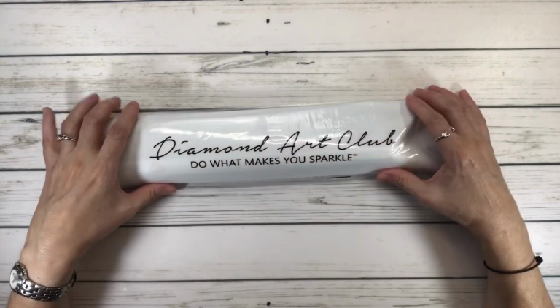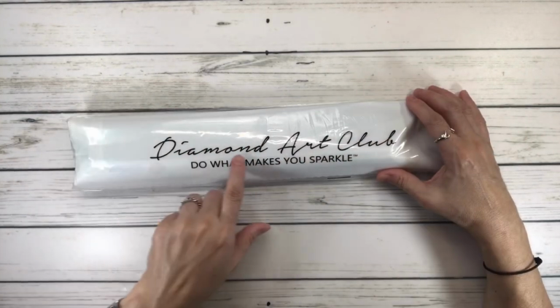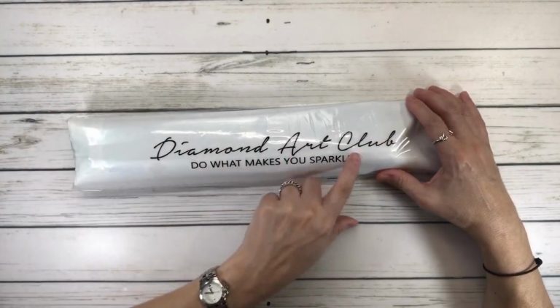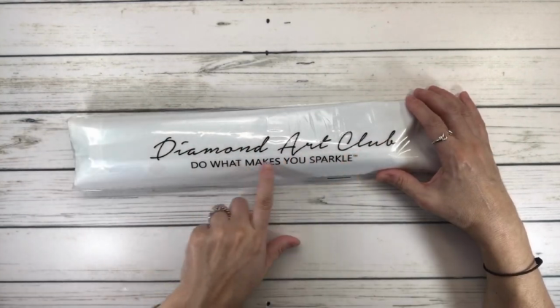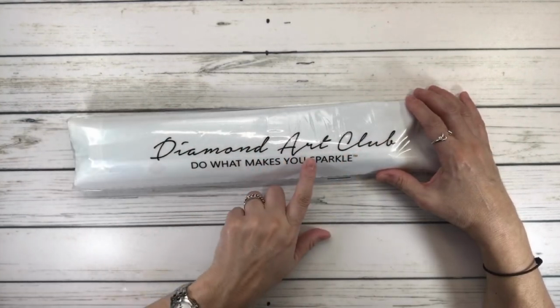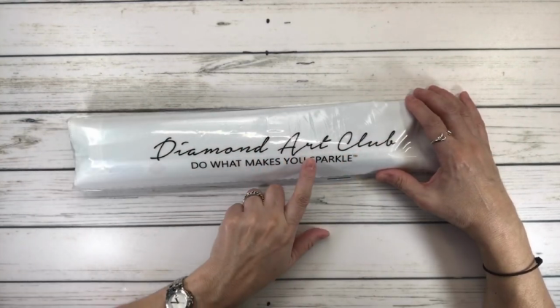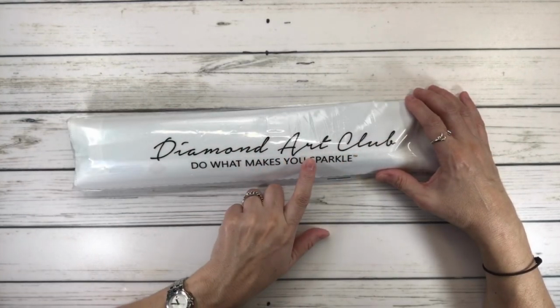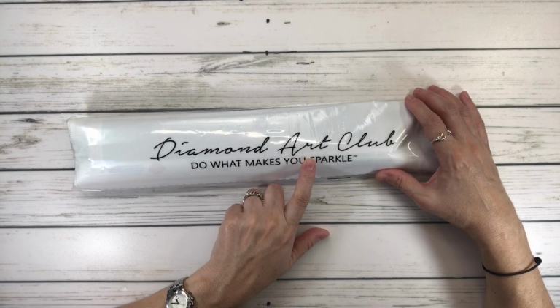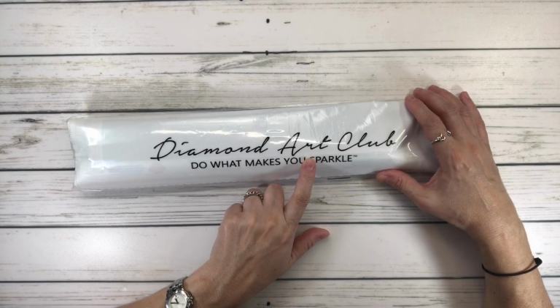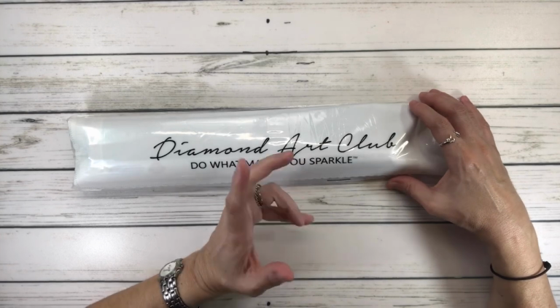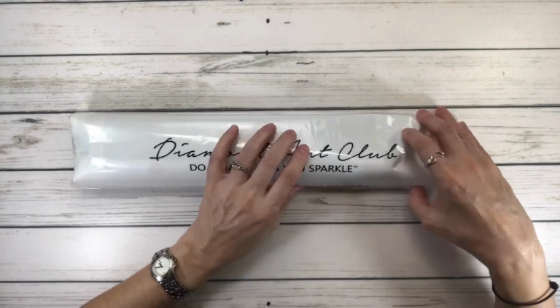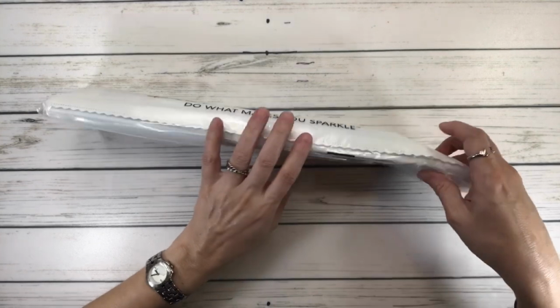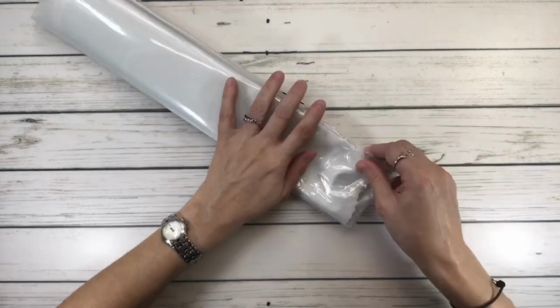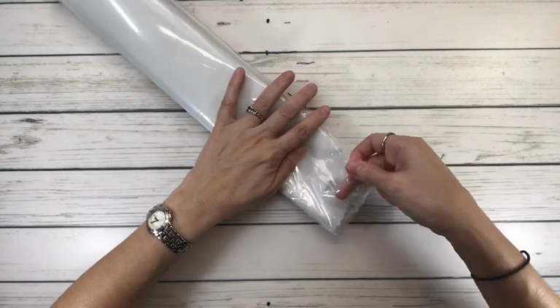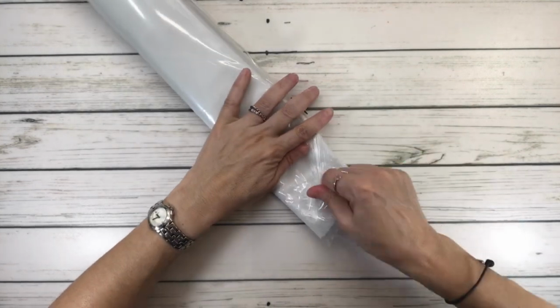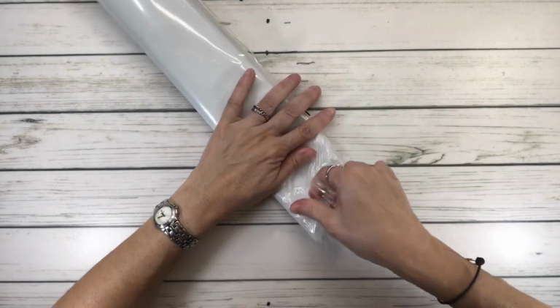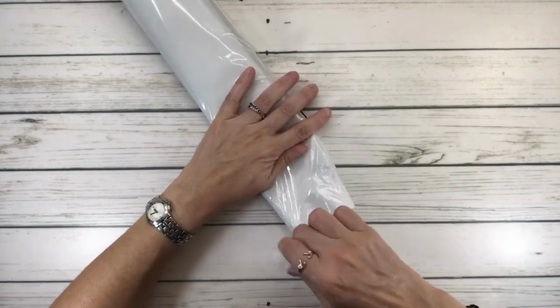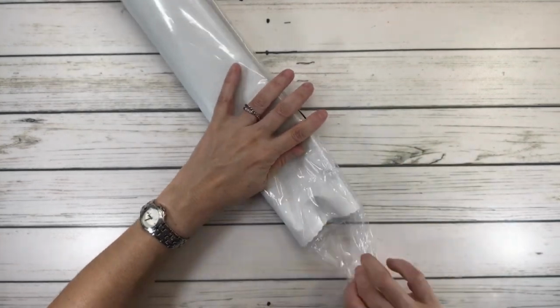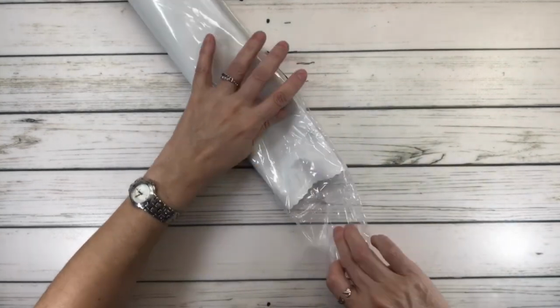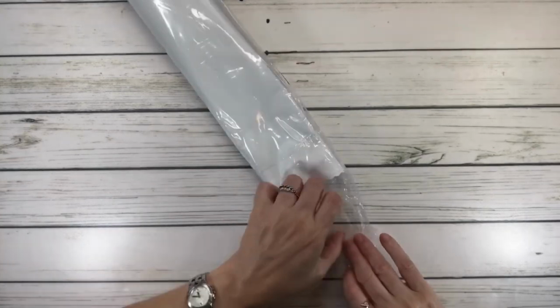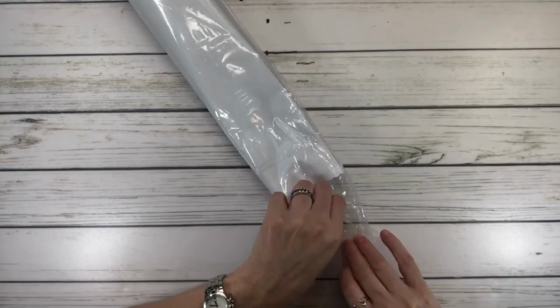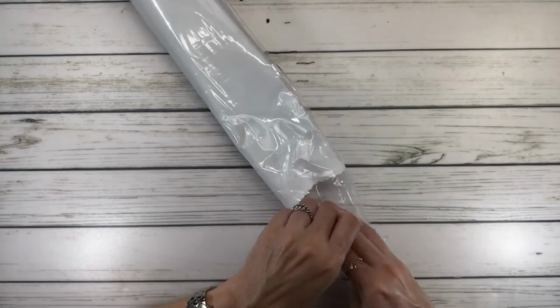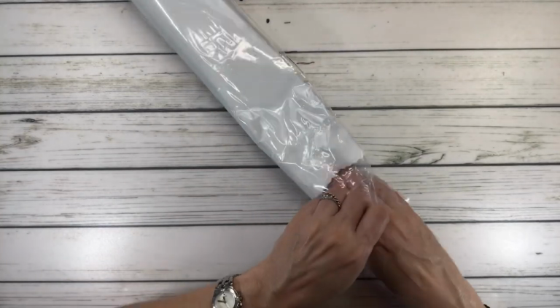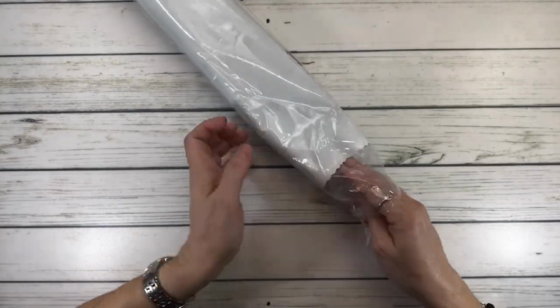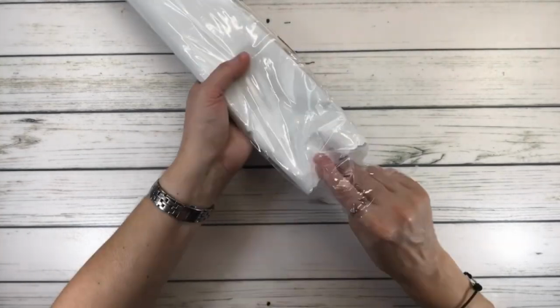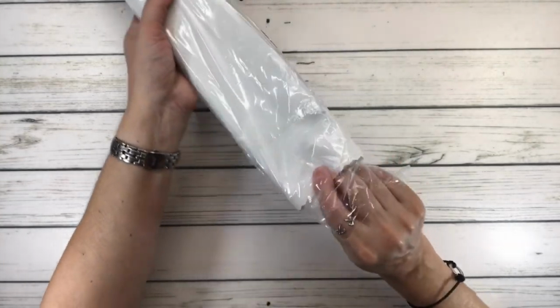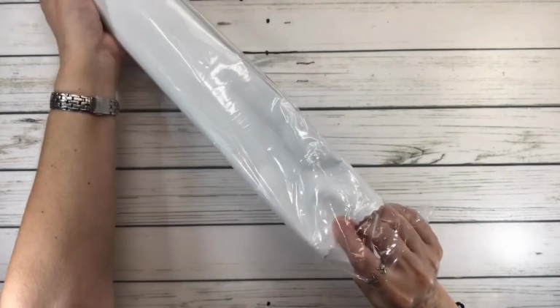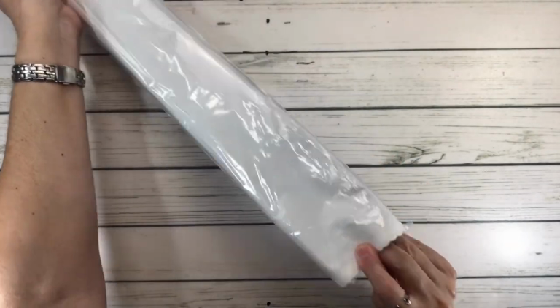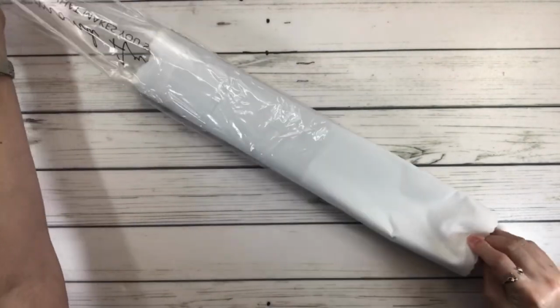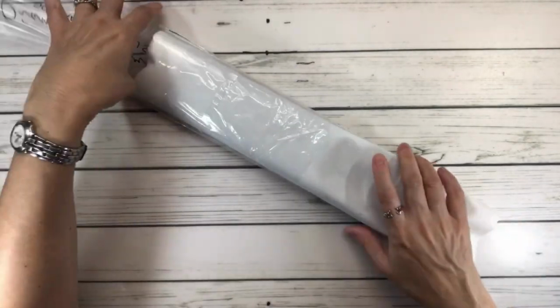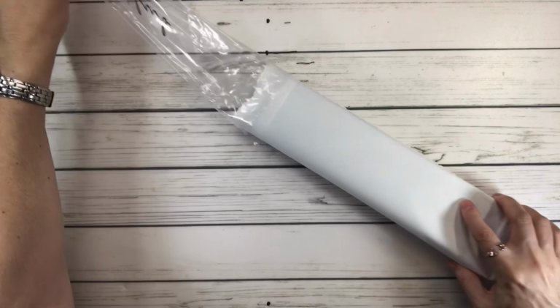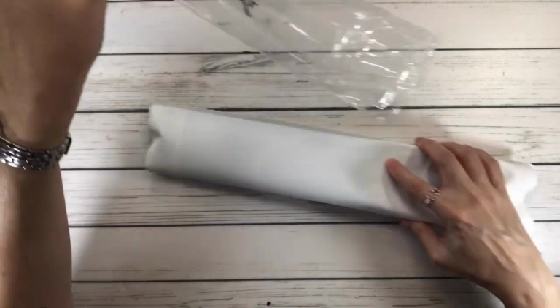It says 'Diamond Art Club — Do what makes you sparkle,' and I always say do what makes you happy! So let's open this baby up. What do we know about Nathan the artist? Nathan Miller enjoys drawing animals, people, dragons, and dinosaurs.